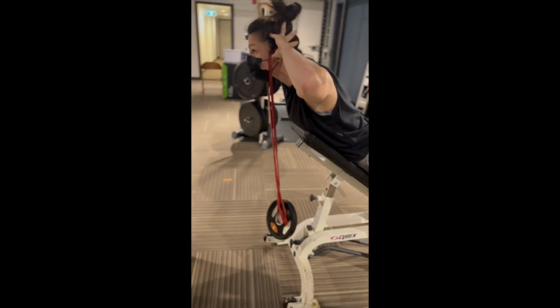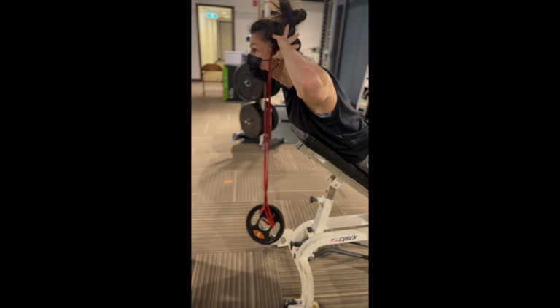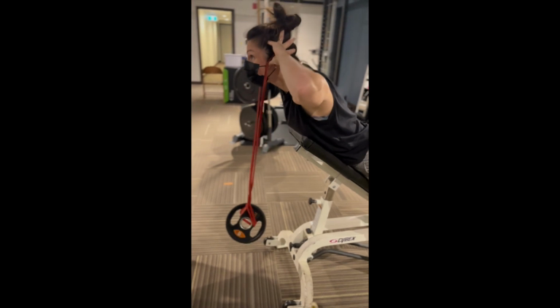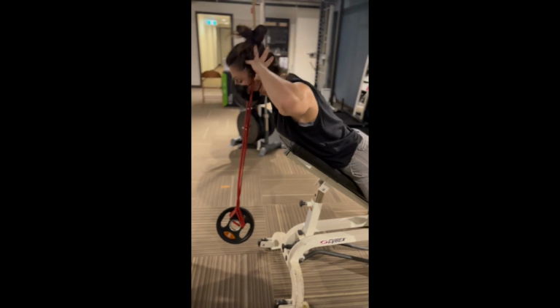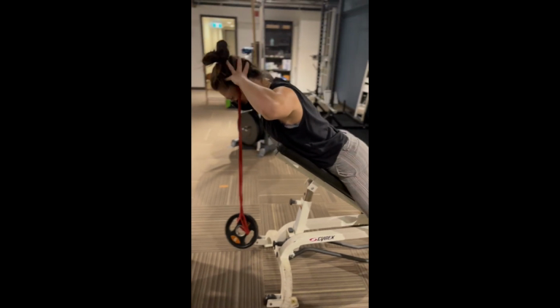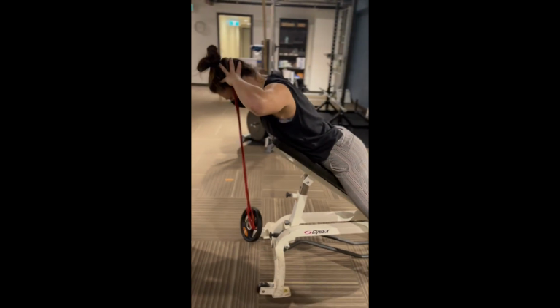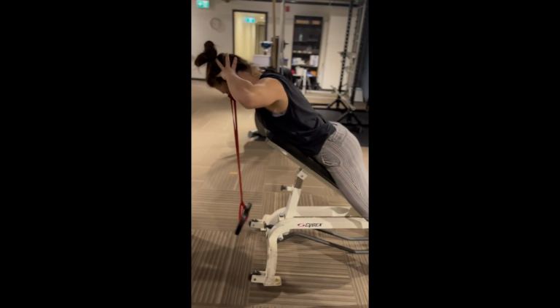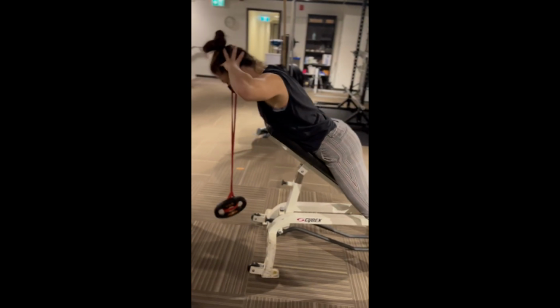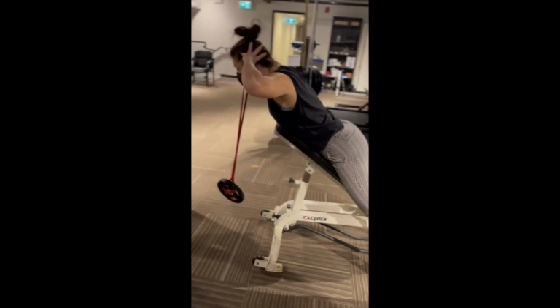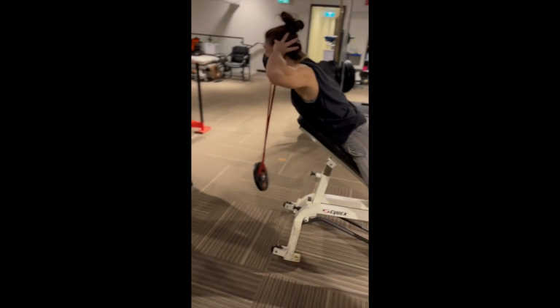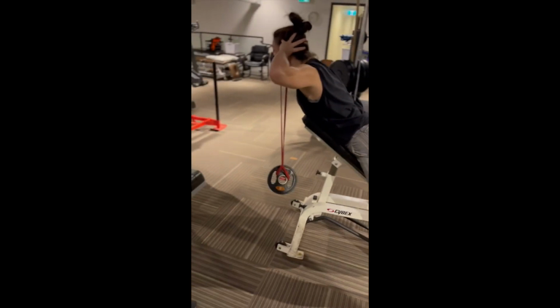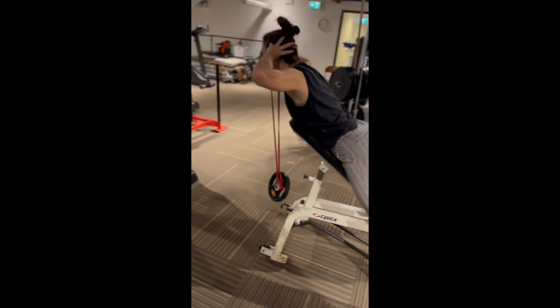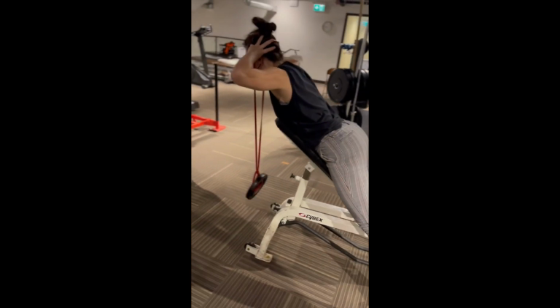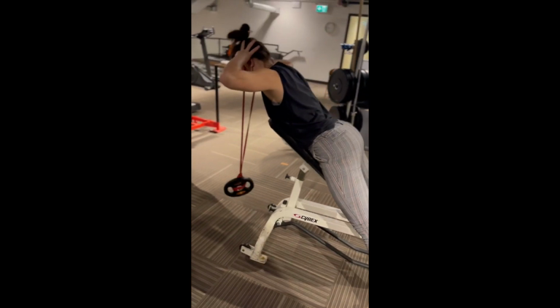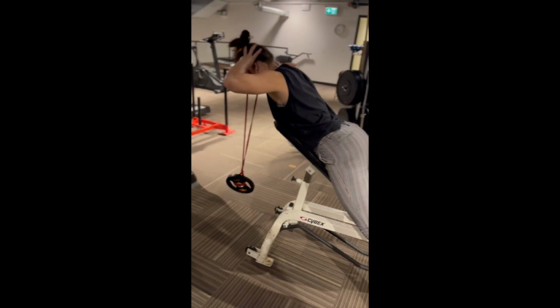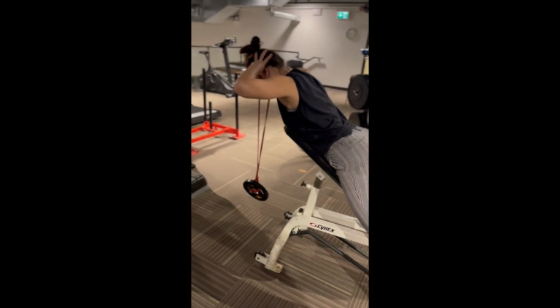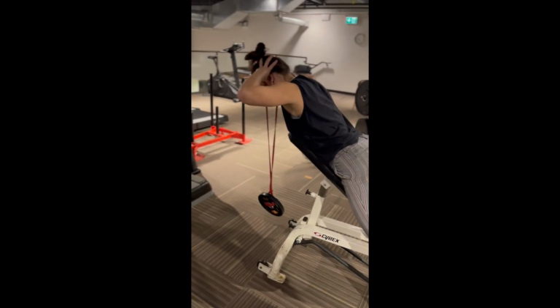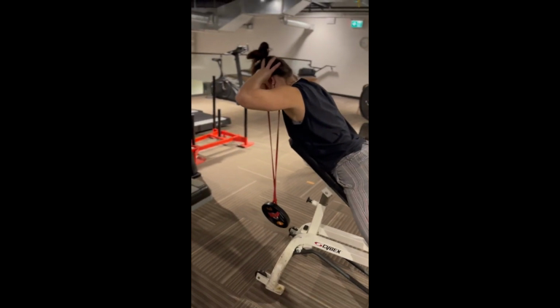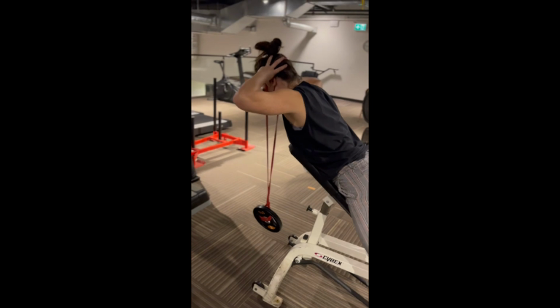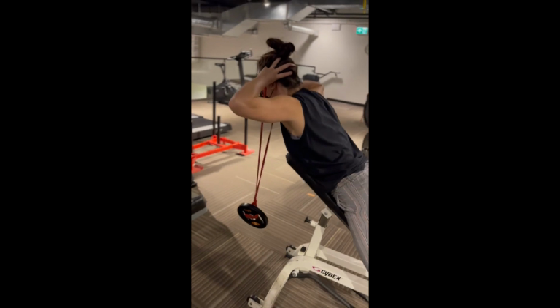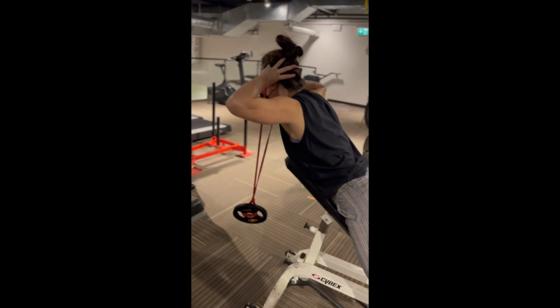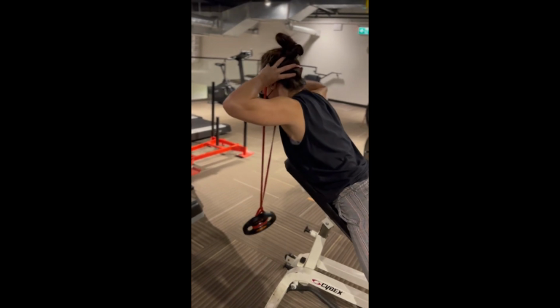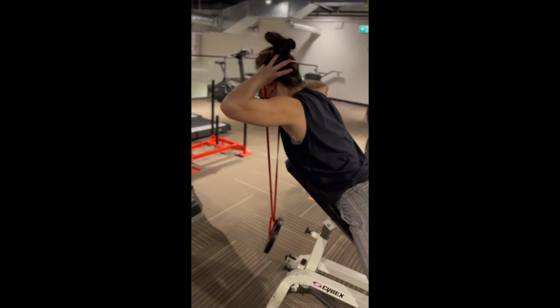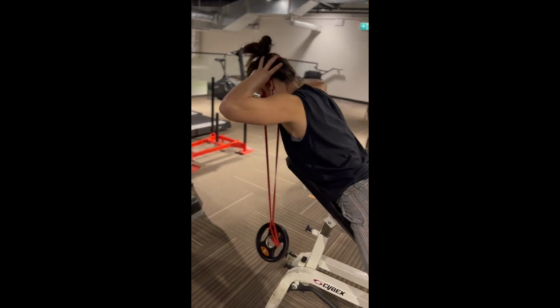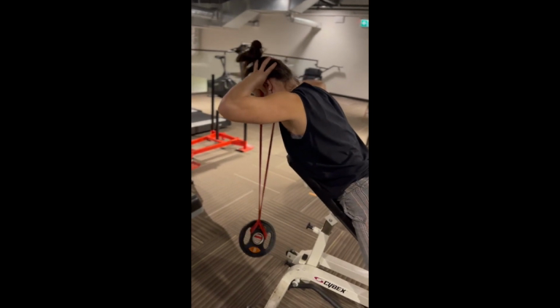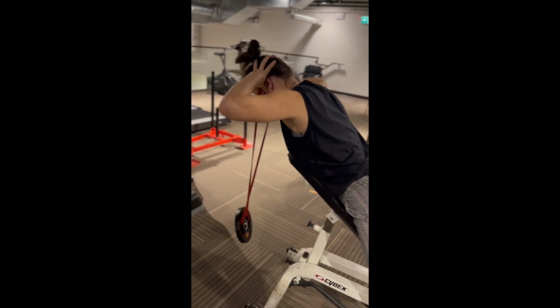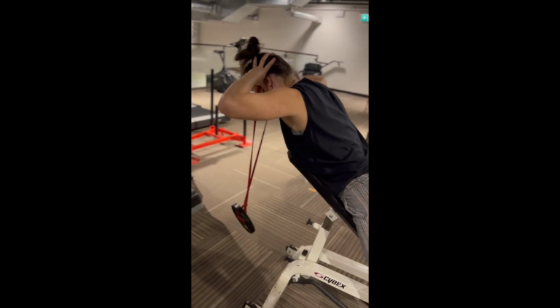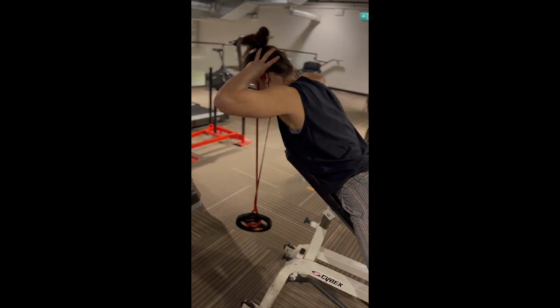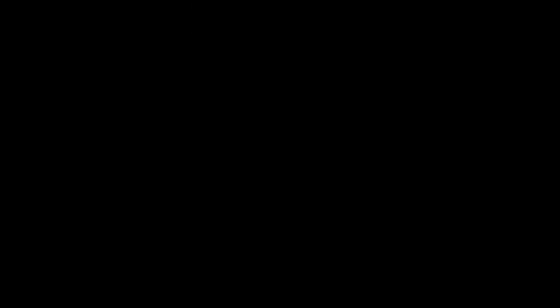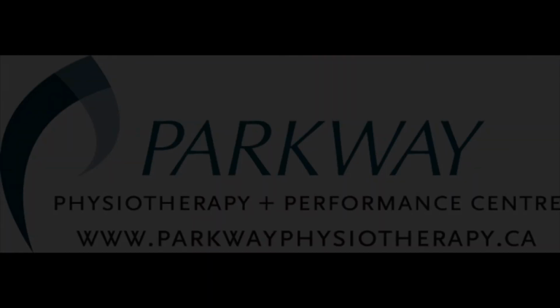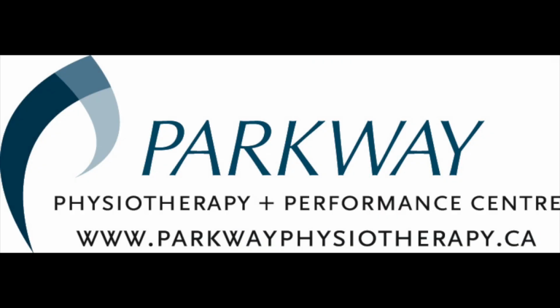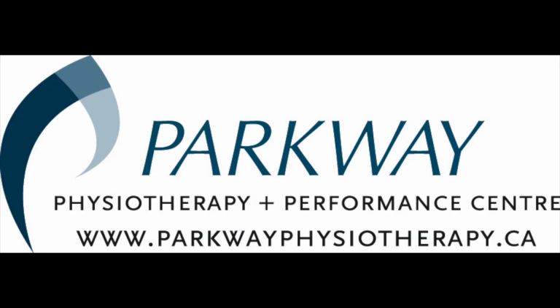For incline neck extension, set yourself up on an incline surface. If the weight is further away from your body, it will make the exercise more challenging, as shown in this video.